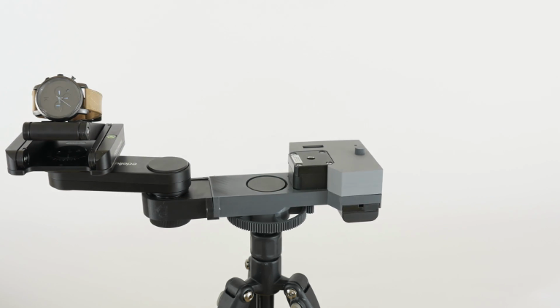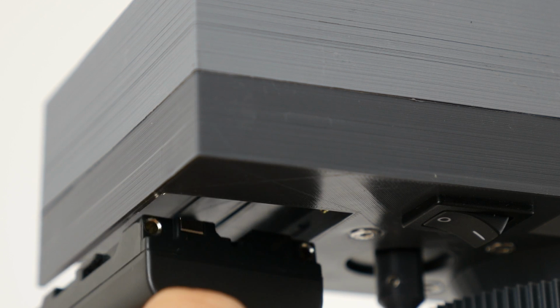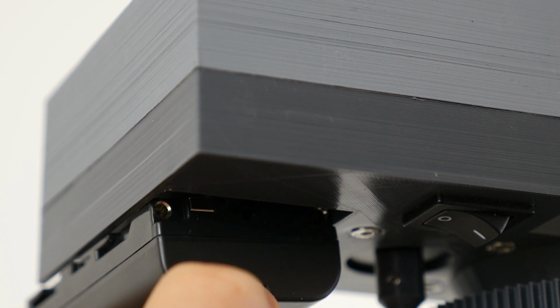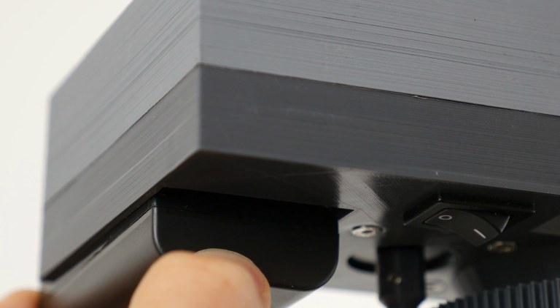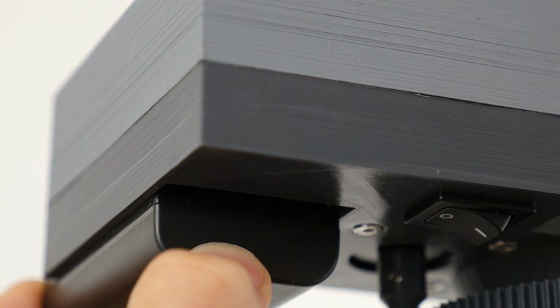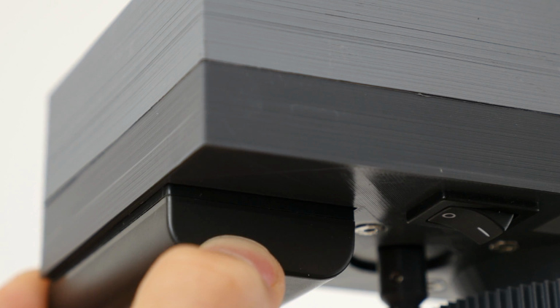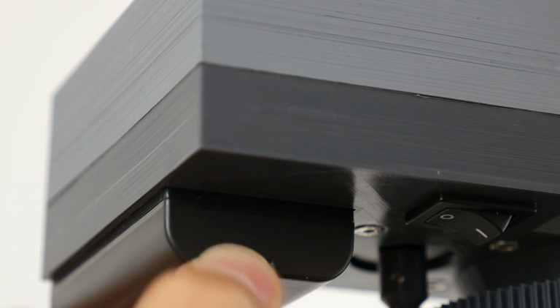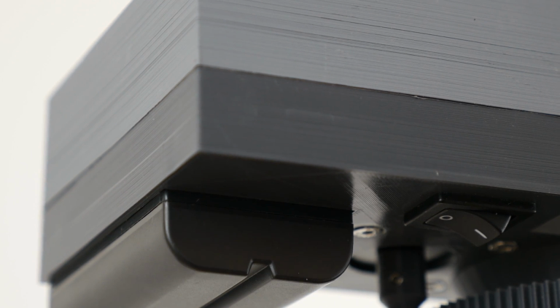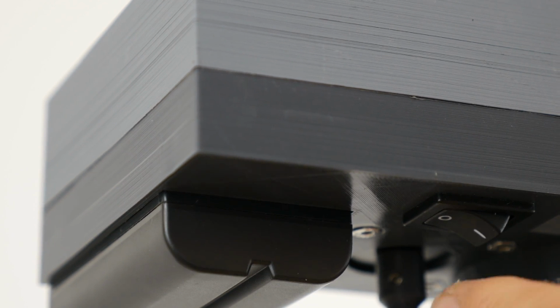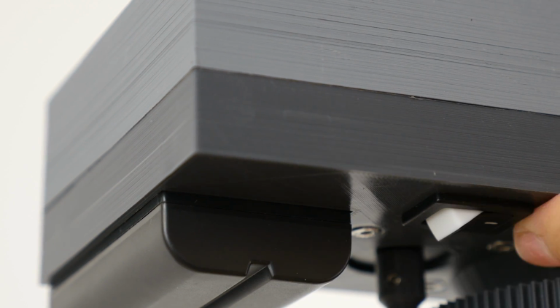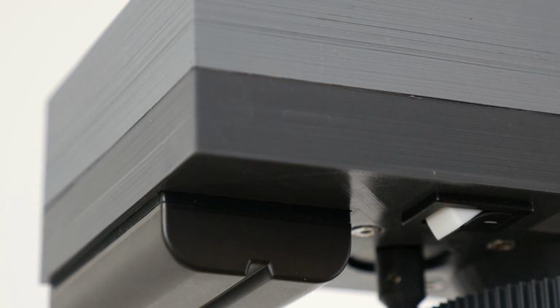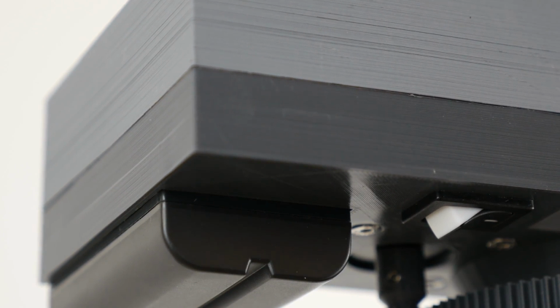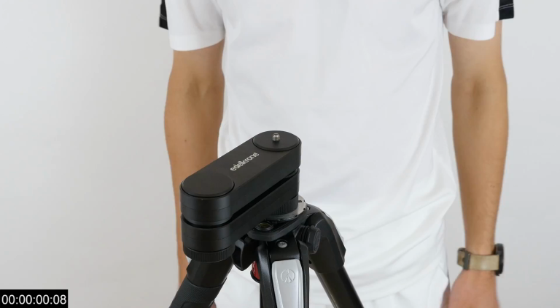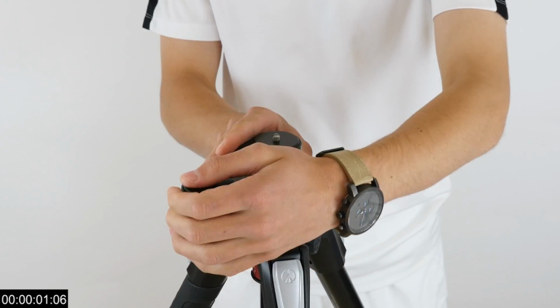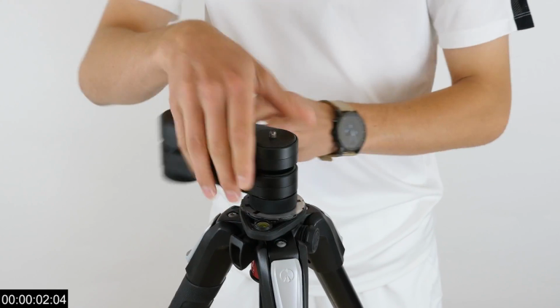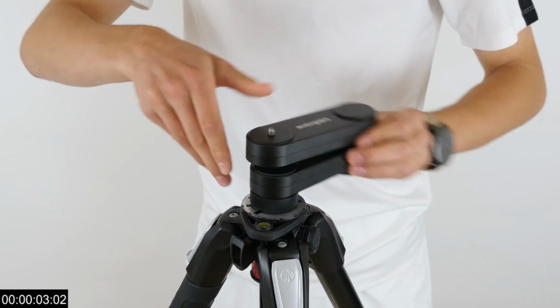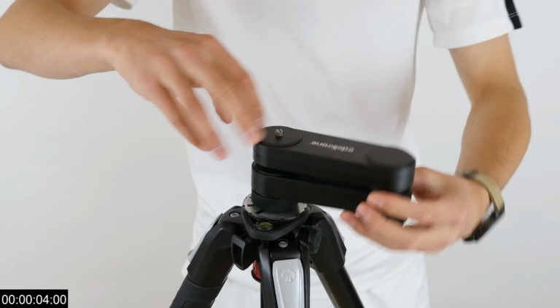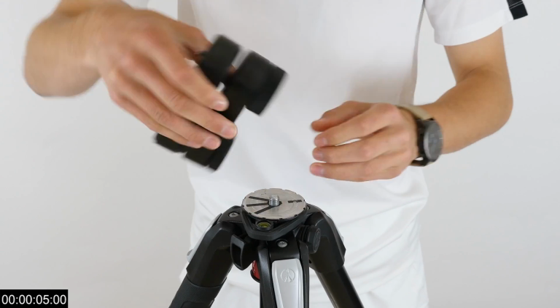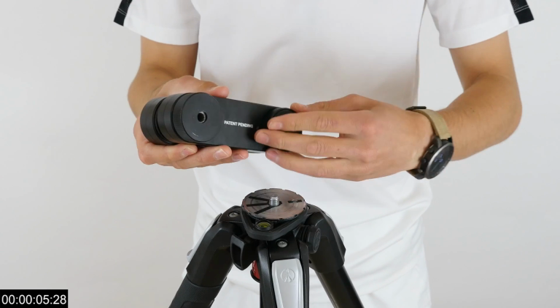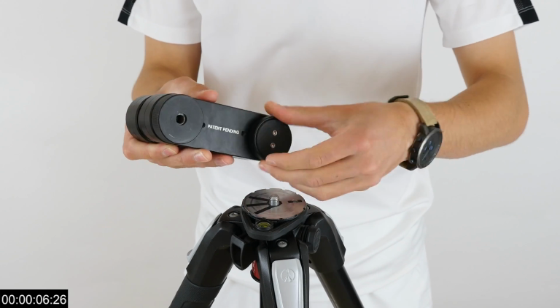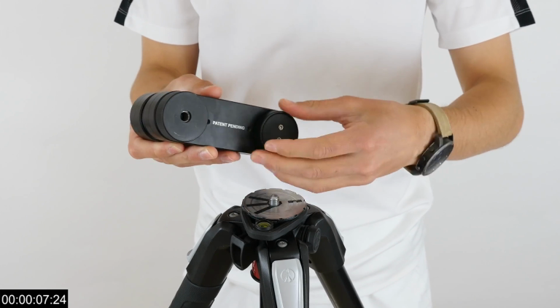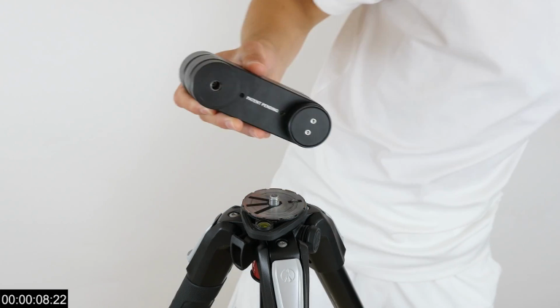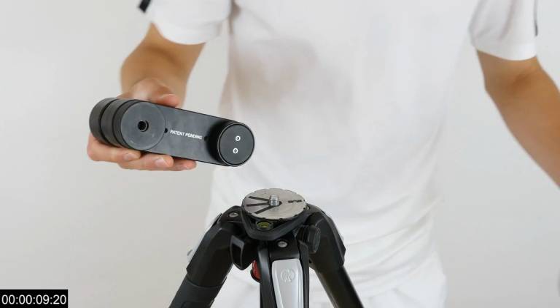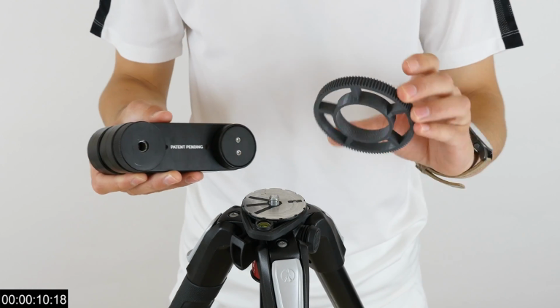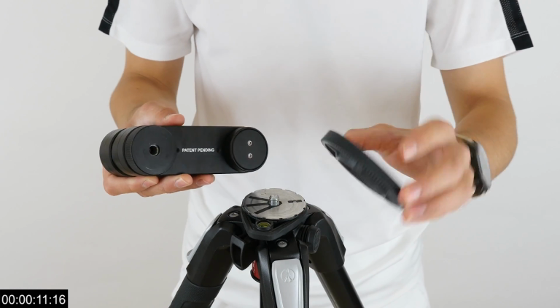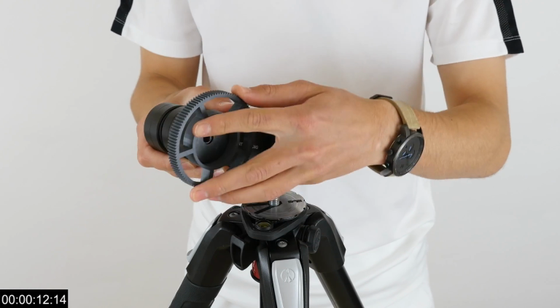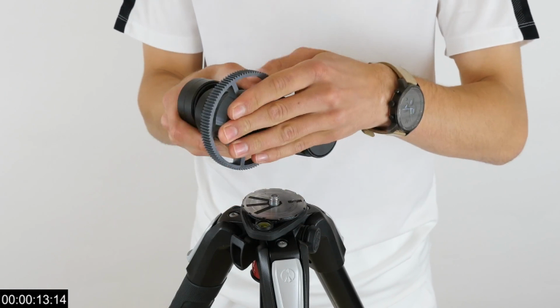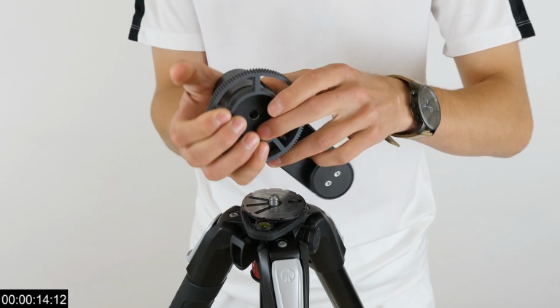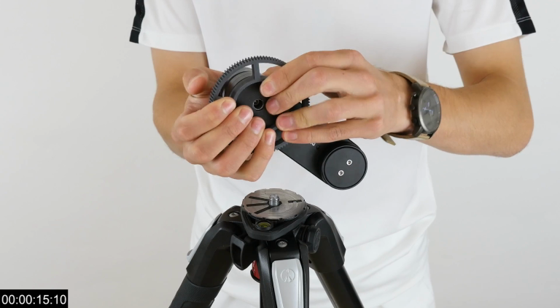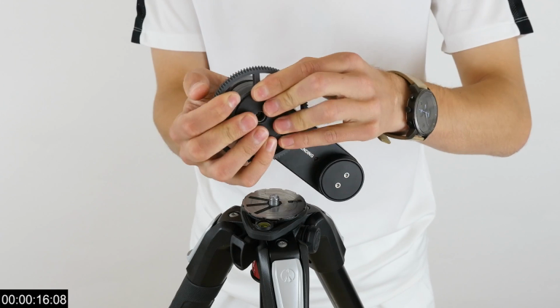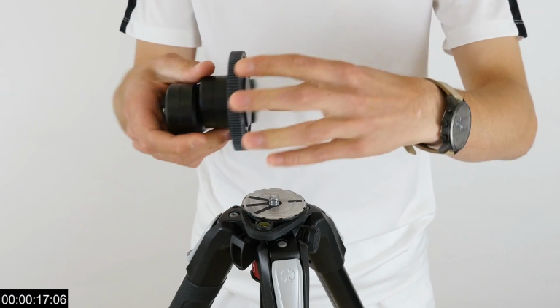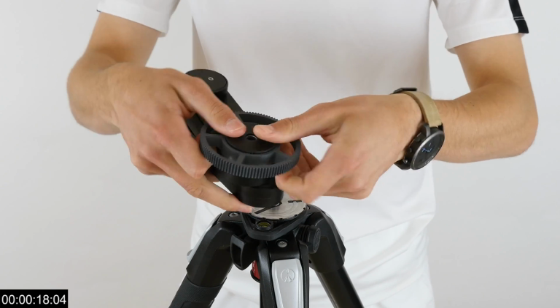A standard NPF battery is used, meaning that you can select from a wide range of capacities. Assembly of the VersaWing is very easy and only takes a minute. The only tool needed for this is a small screwdriver.